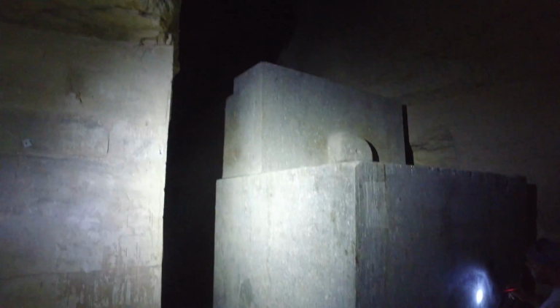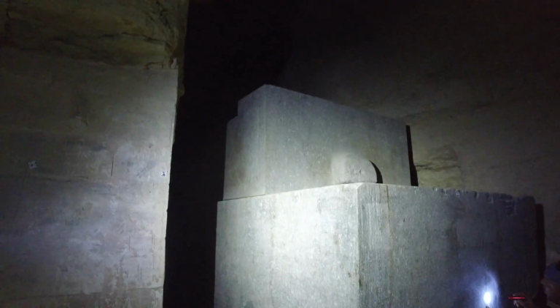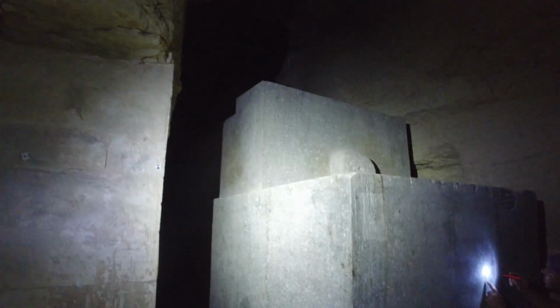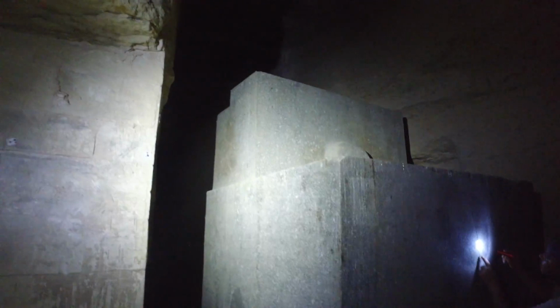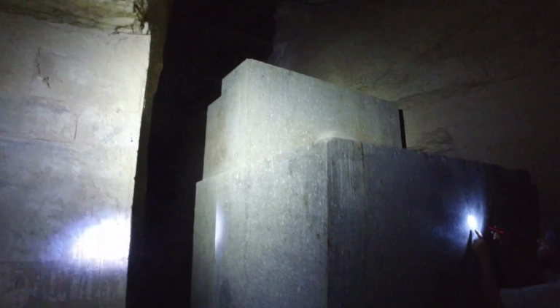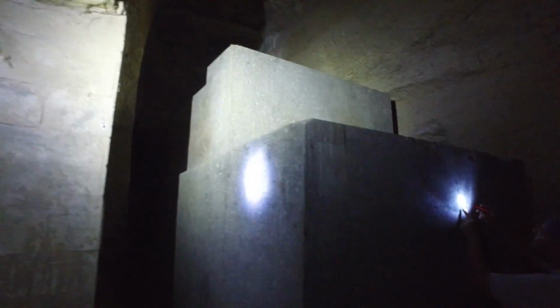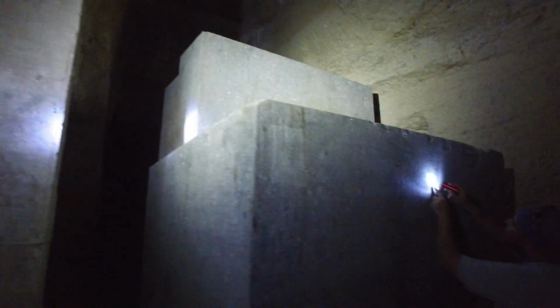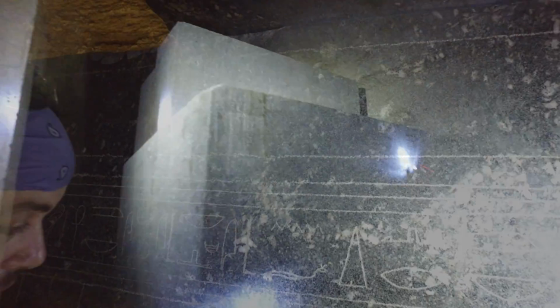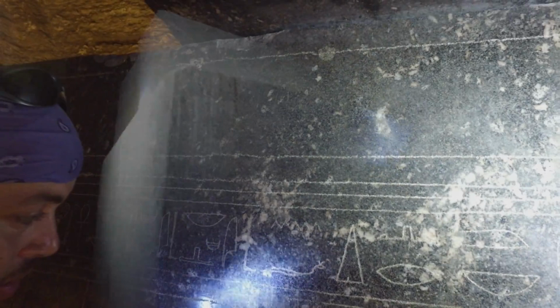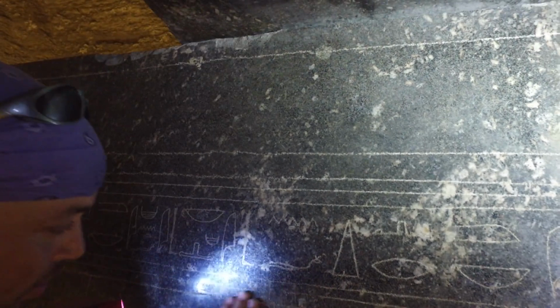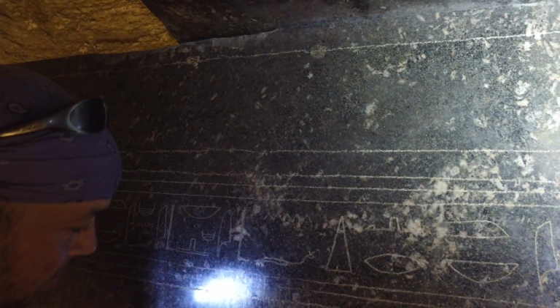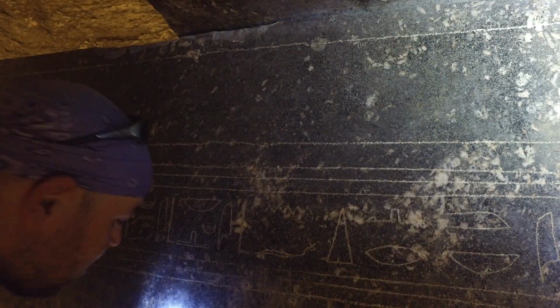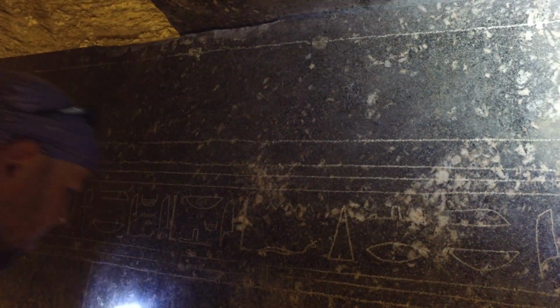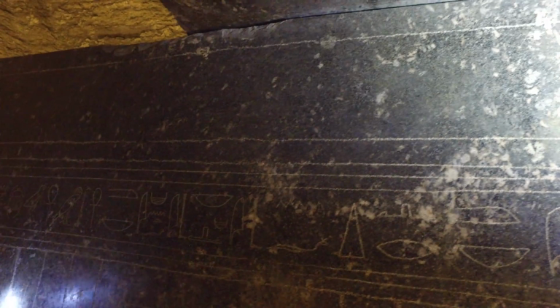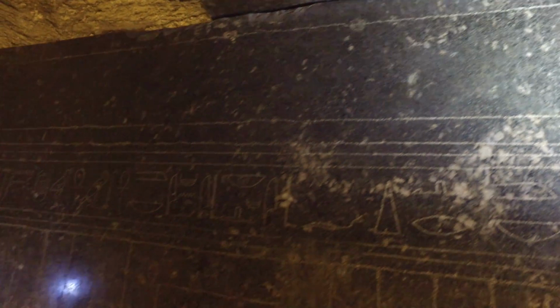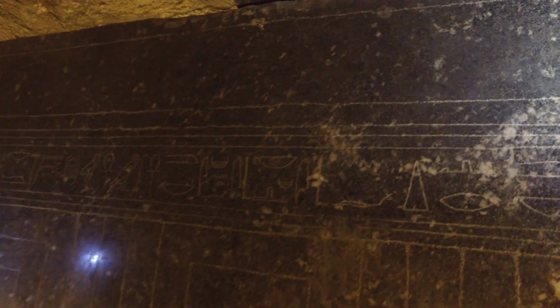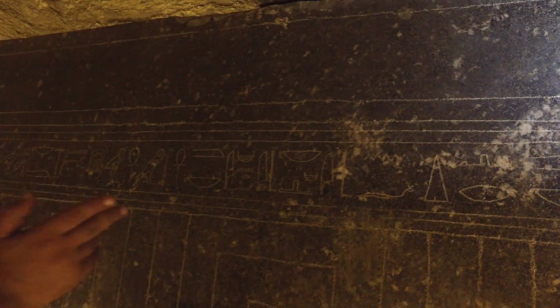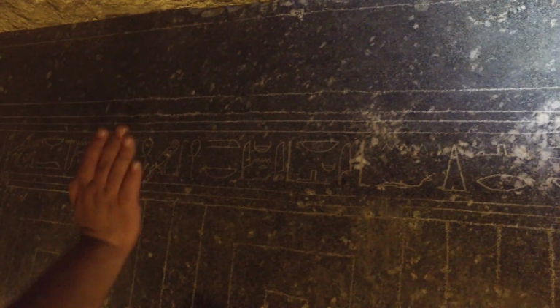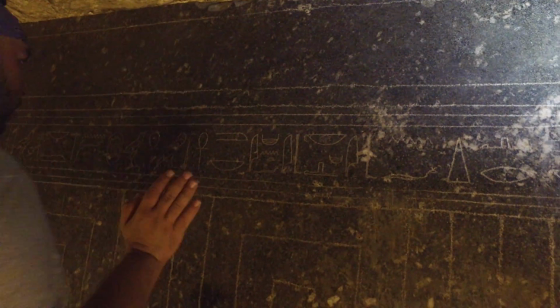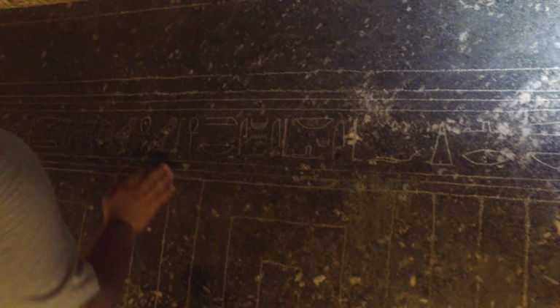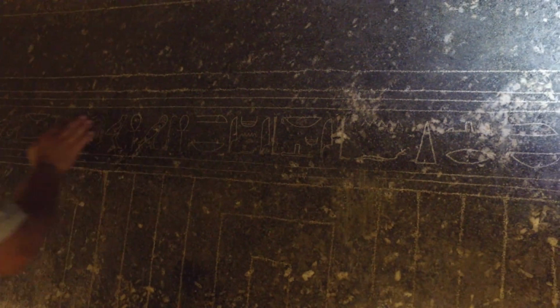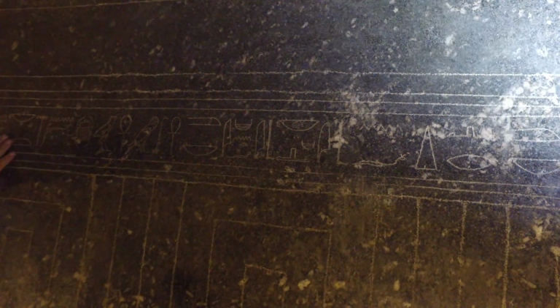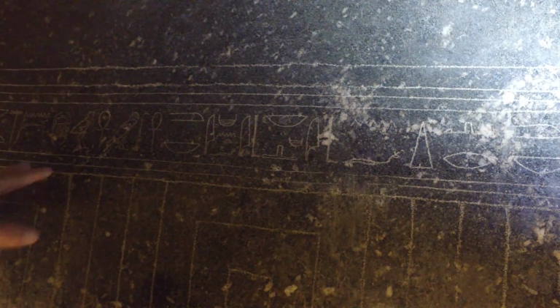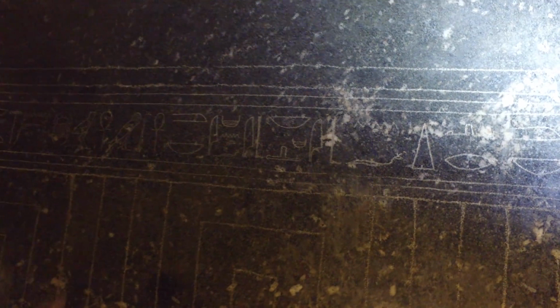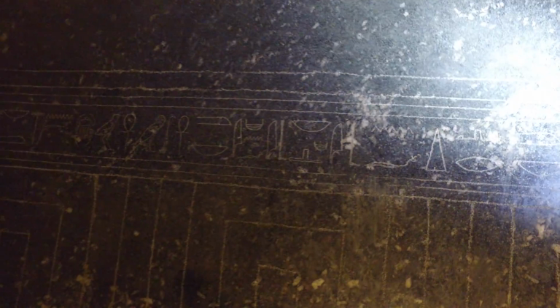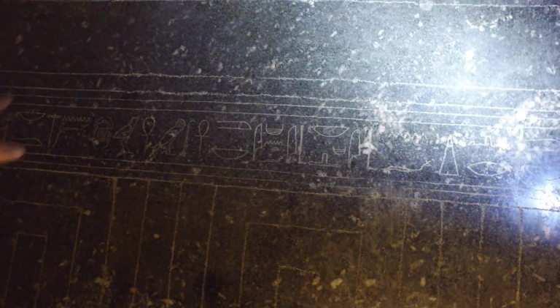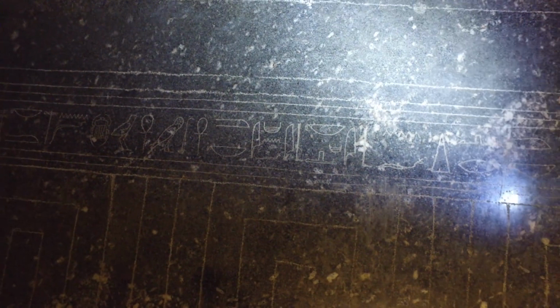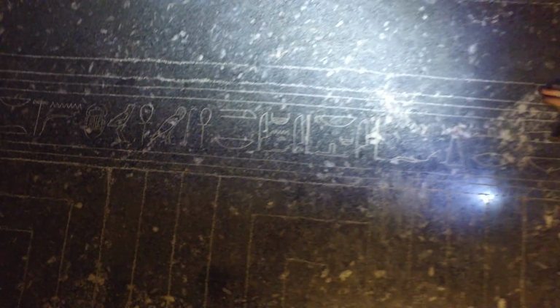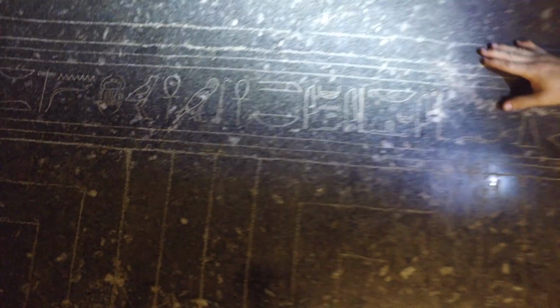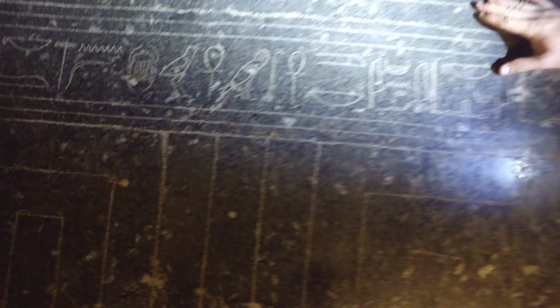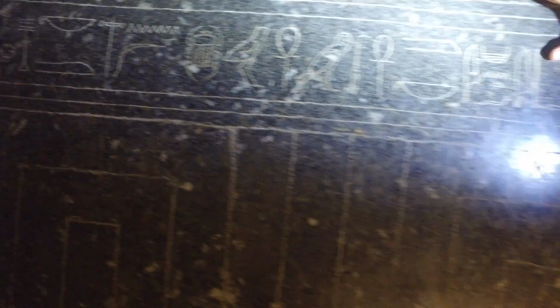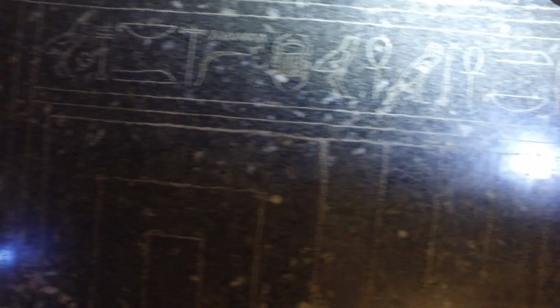A couple of the boxes have hieroglyphs, therefore they must be from ancient Egypt — the mainstream experts and most tour guides will say. And because they have some writing on them, they were obviously manufactured by that civilization with nothing more than simple primitive hand tools like copper chisels and pounding stones.